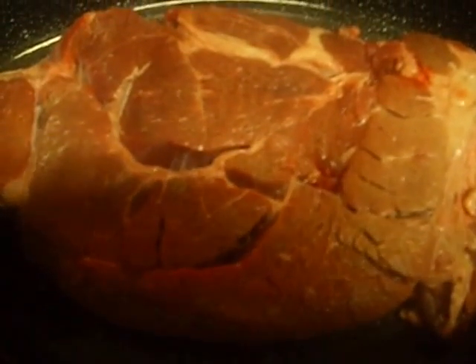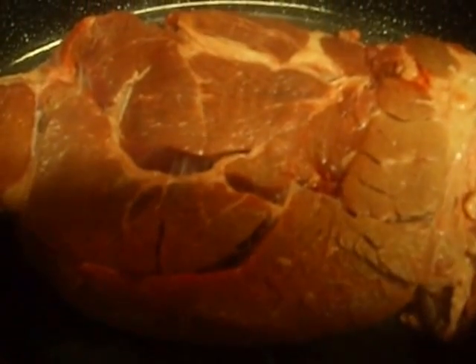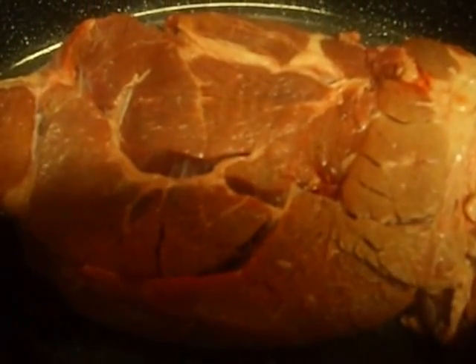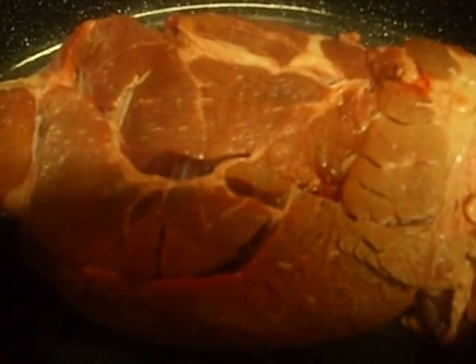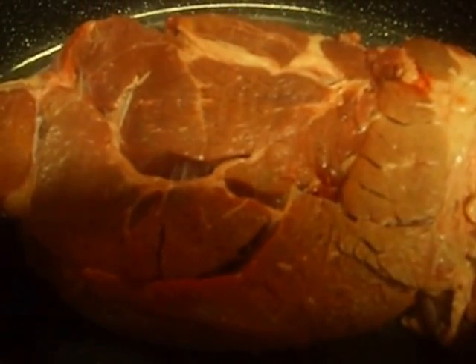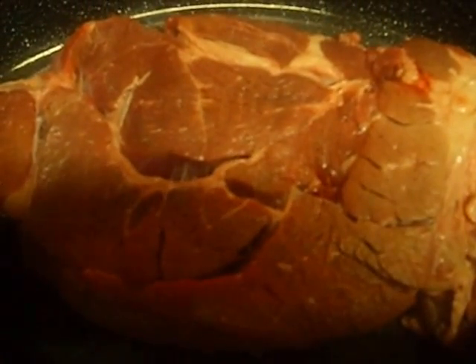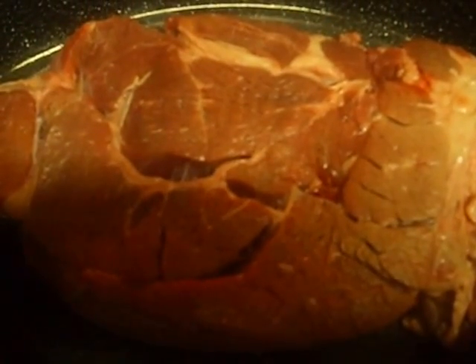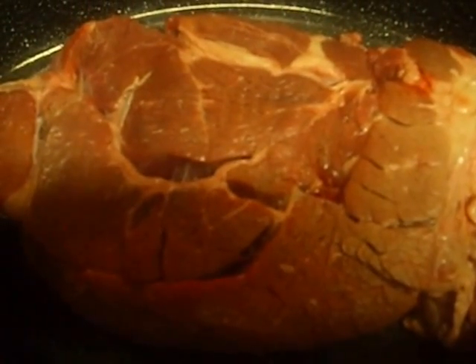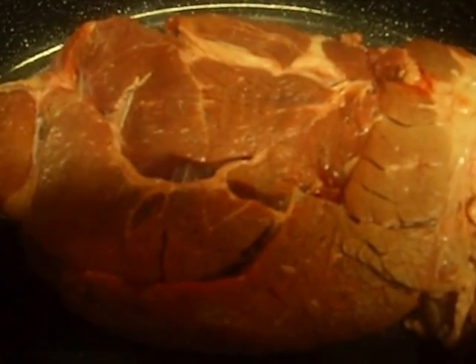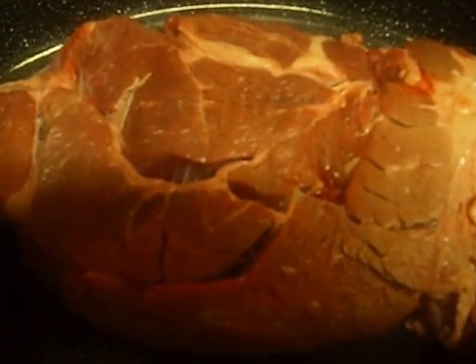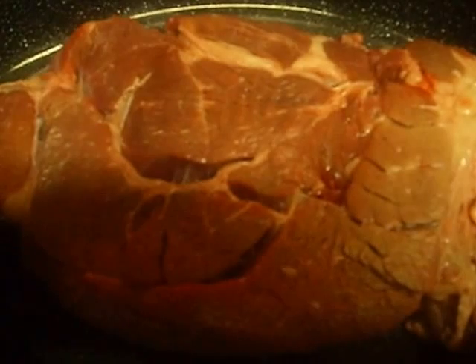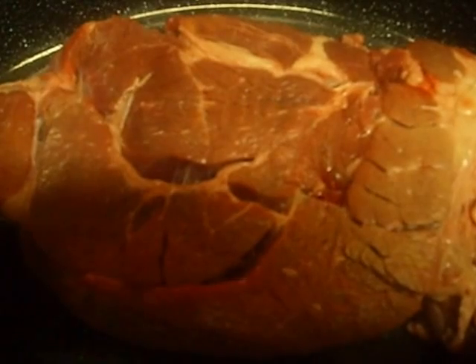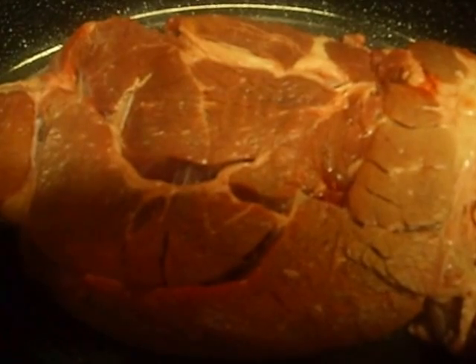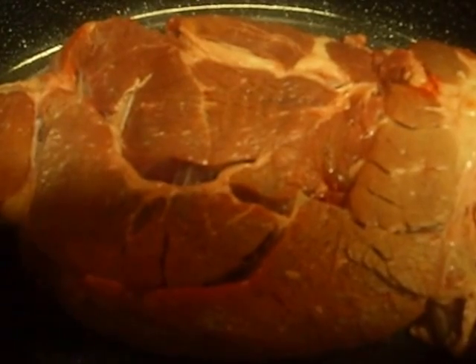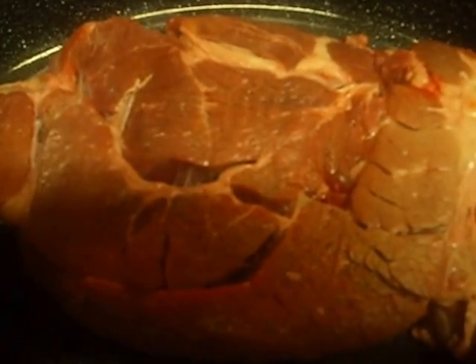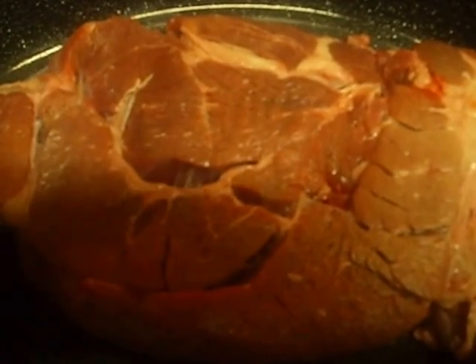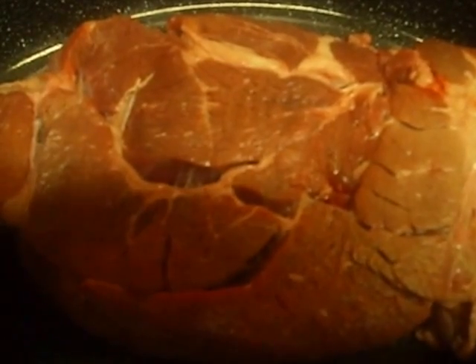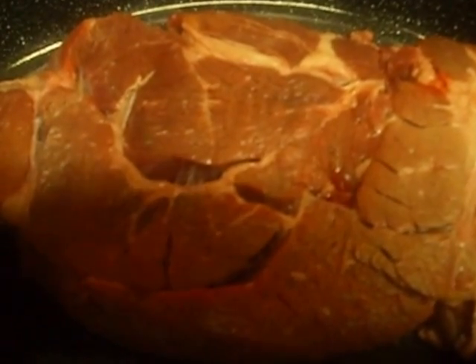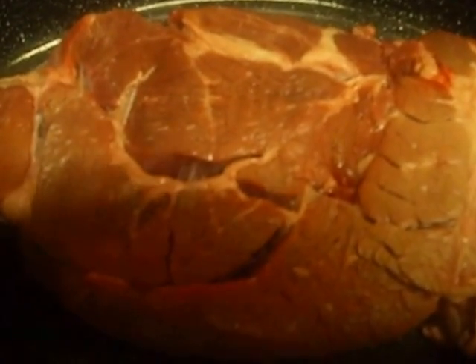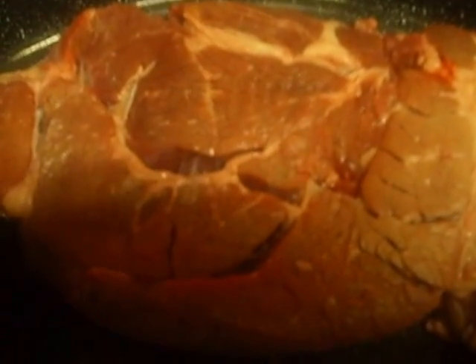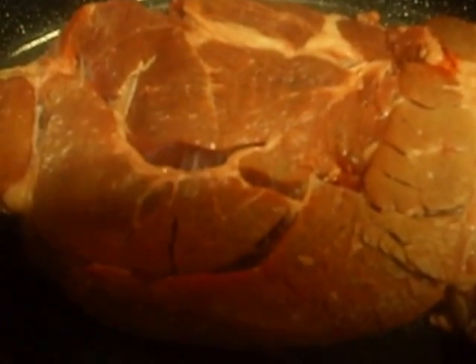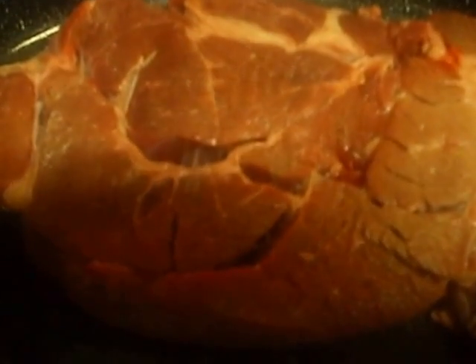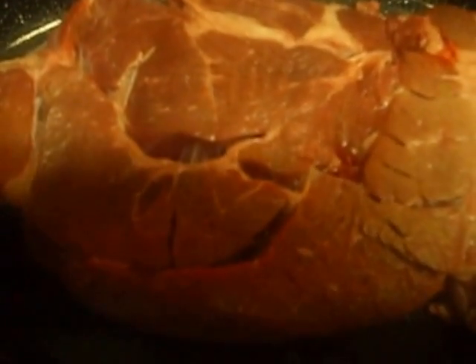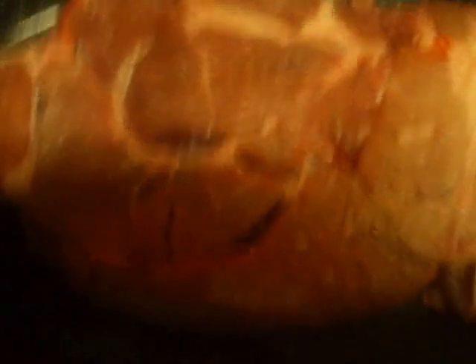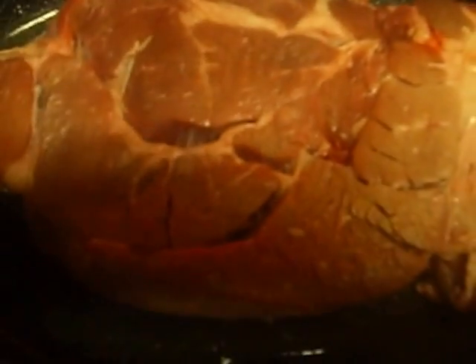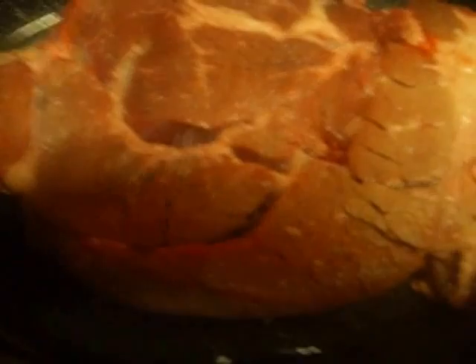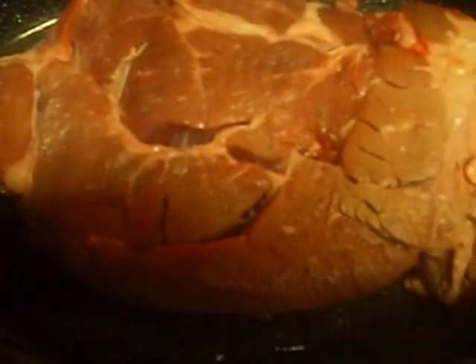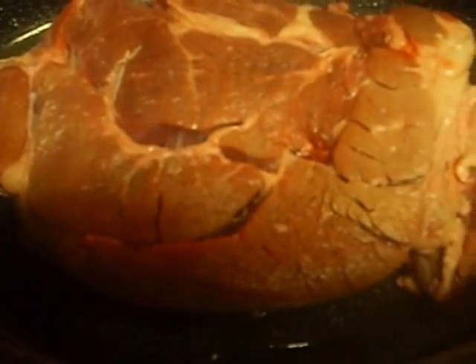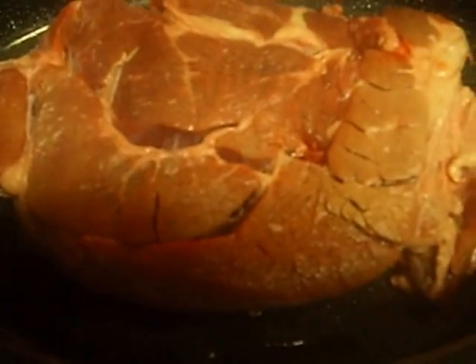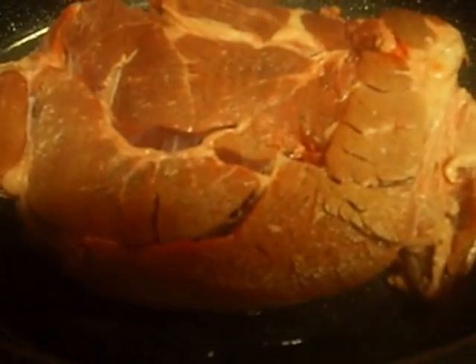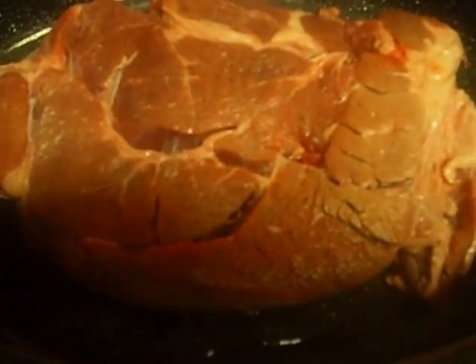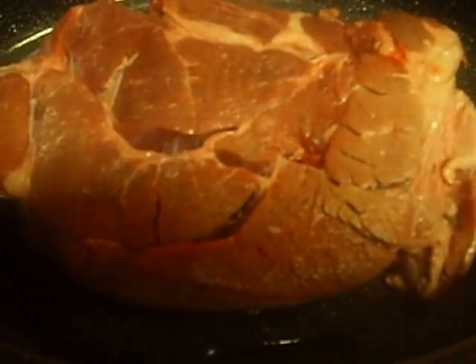Good morning. Today is Sunday, September the 28th. Happy fall. This is the first video I've done since the fall. Today I'm going to be cooking a chuck roast.